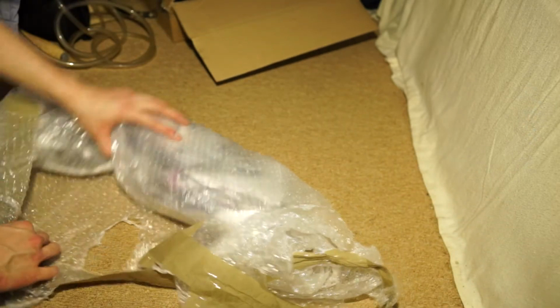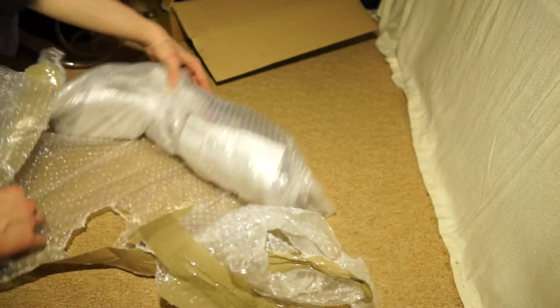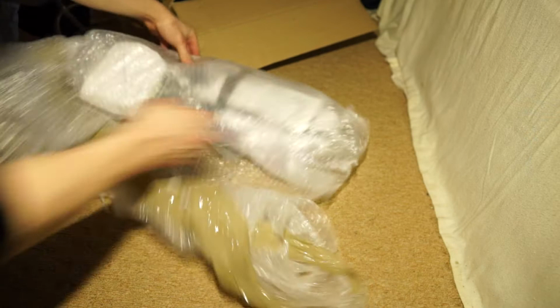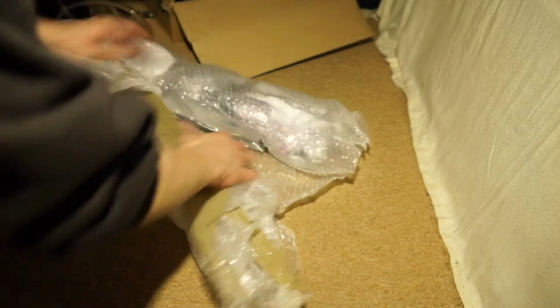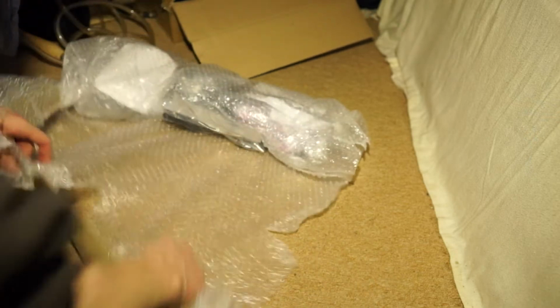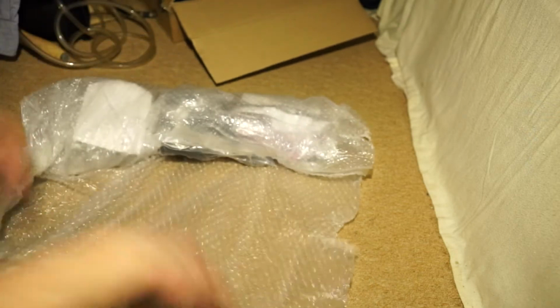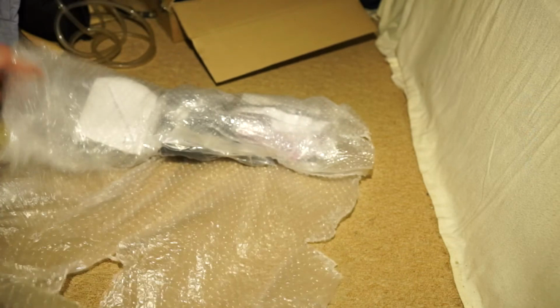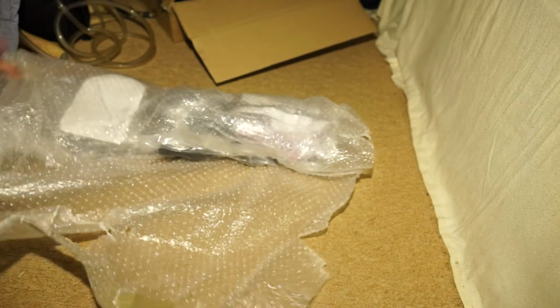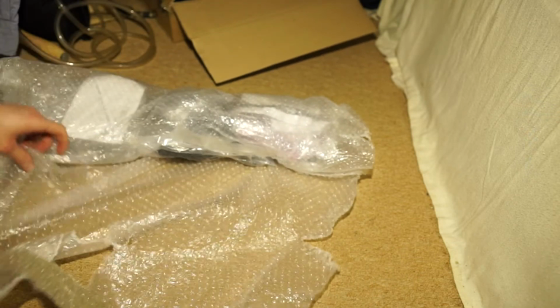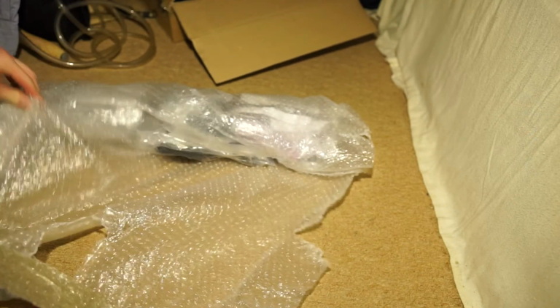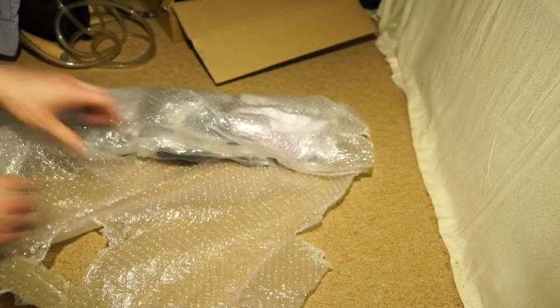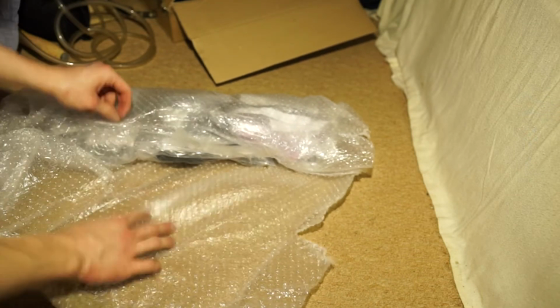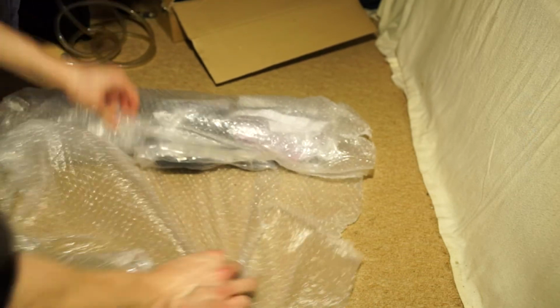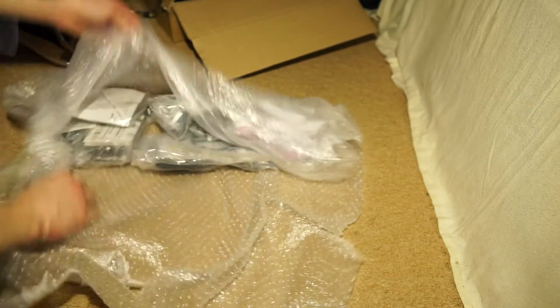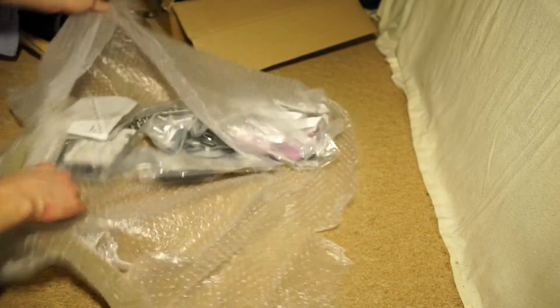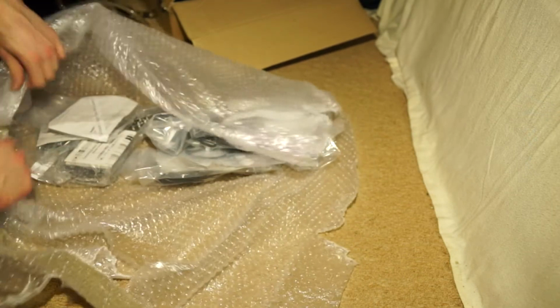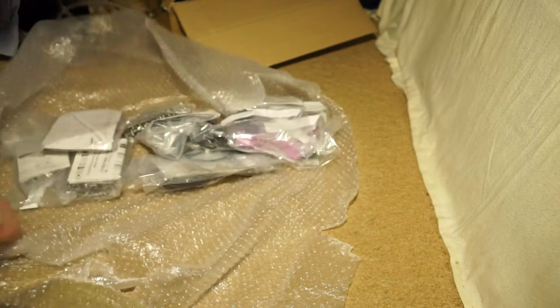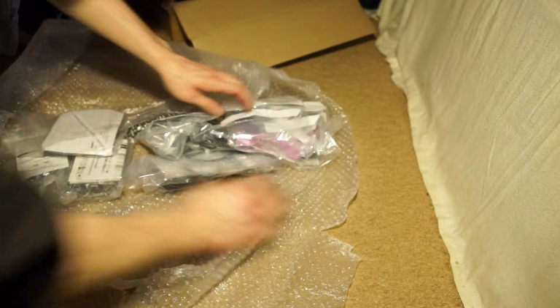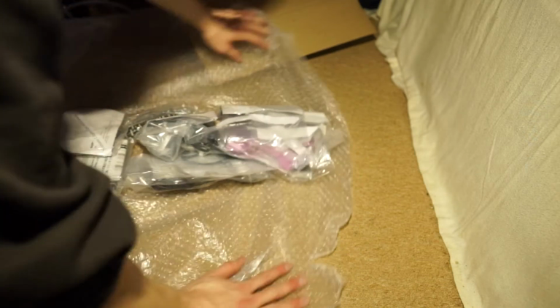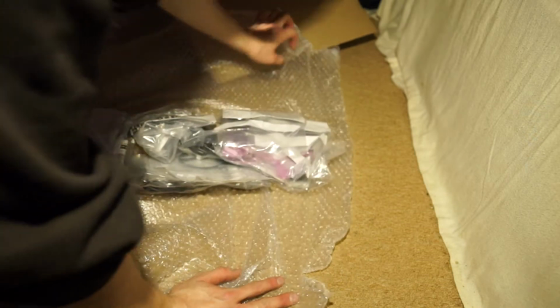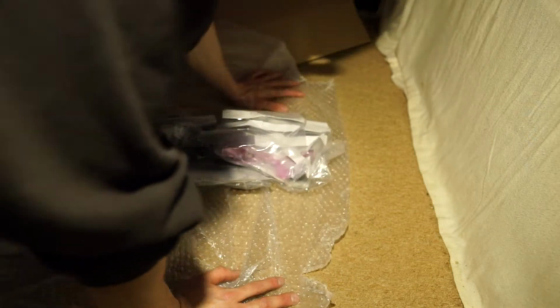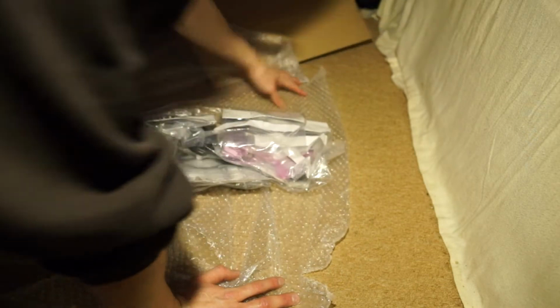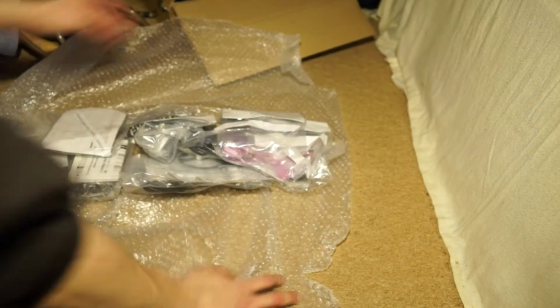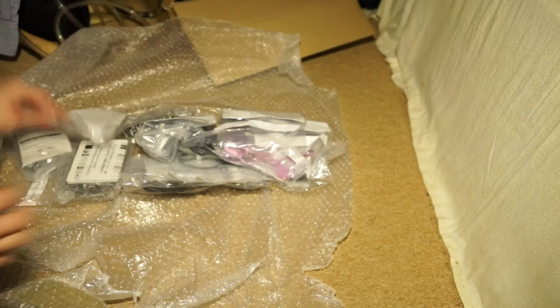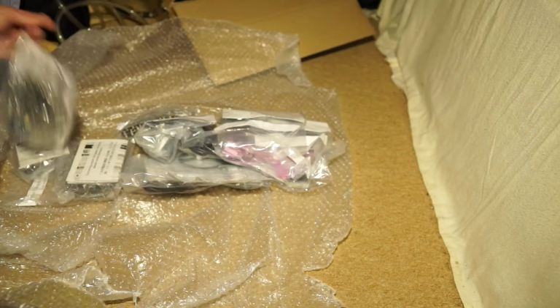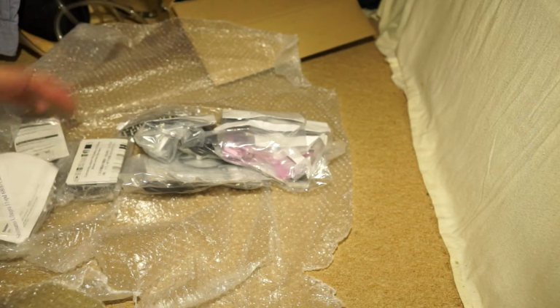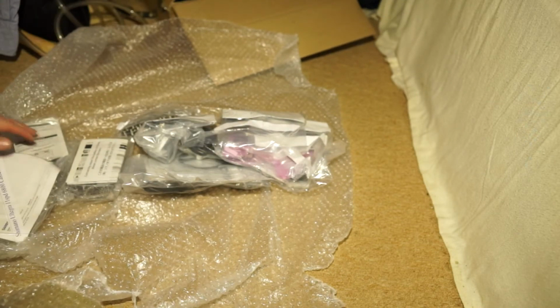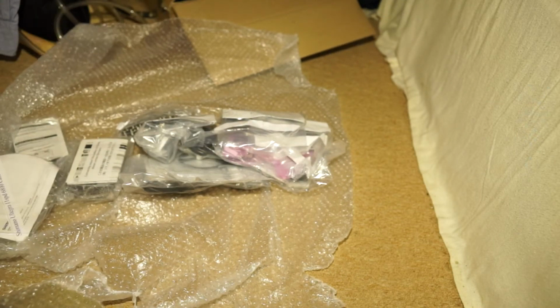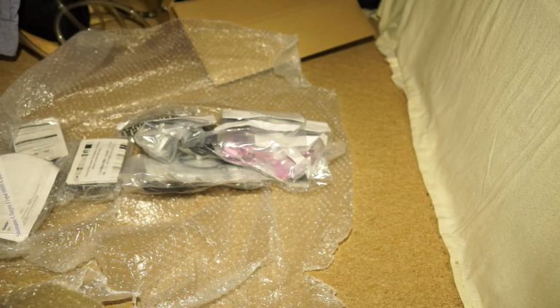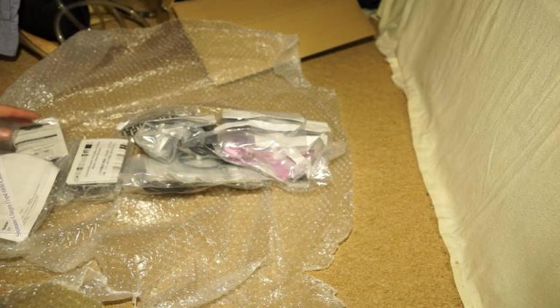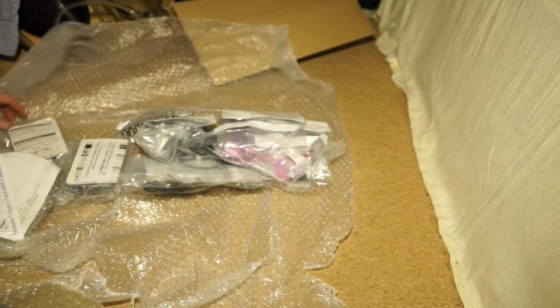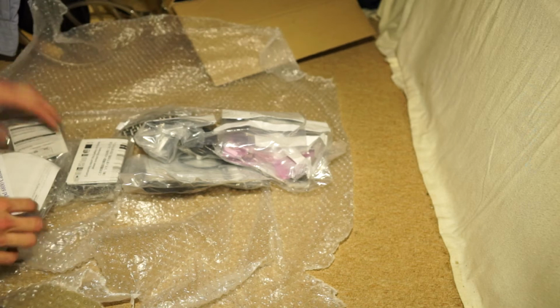Is it all mummified in here? So this is the newest — I wish it was Dura-Ace — this is the newest Ultegra Di2 system.